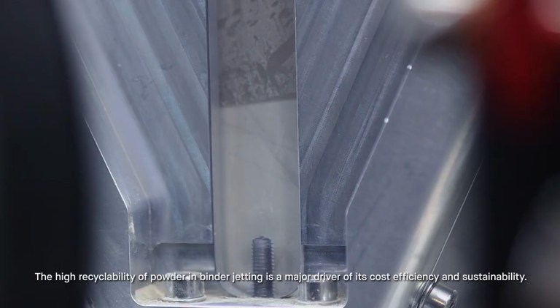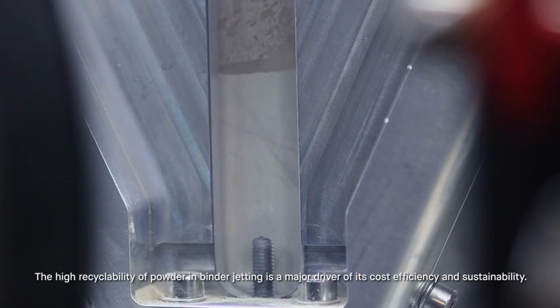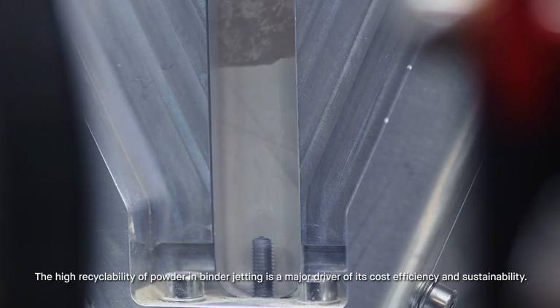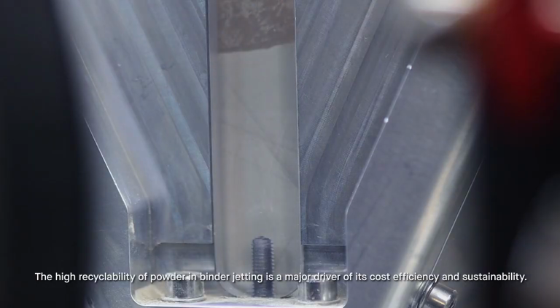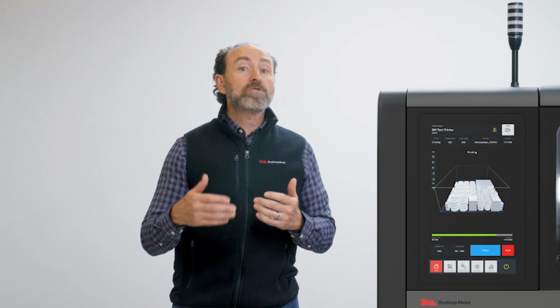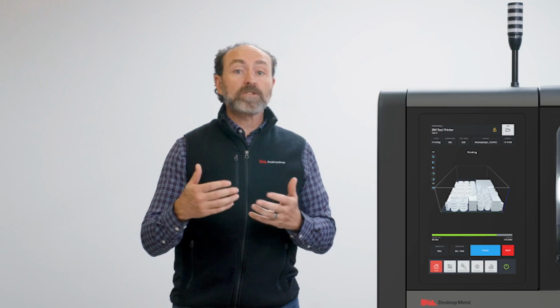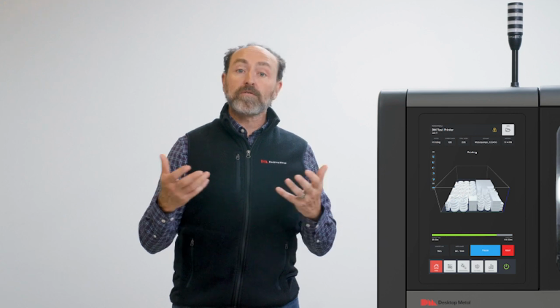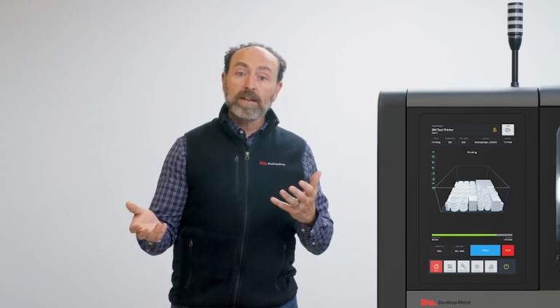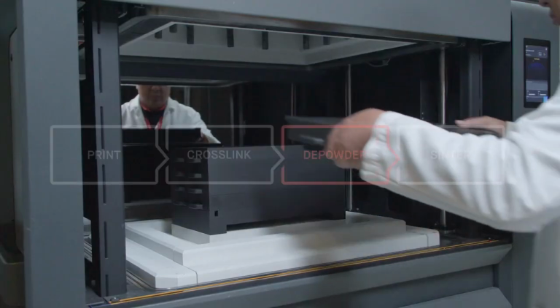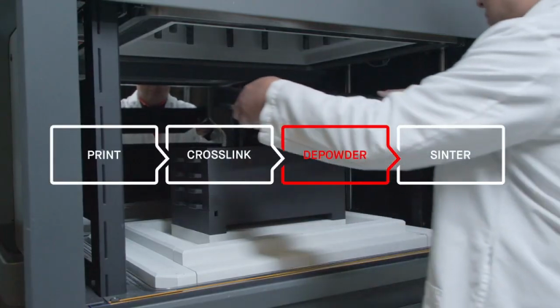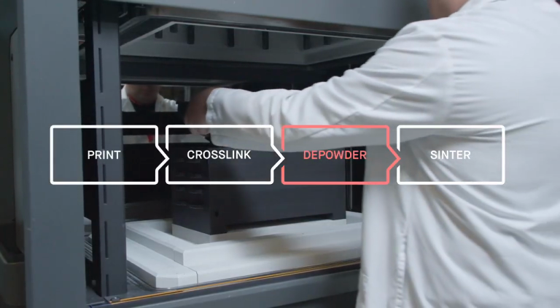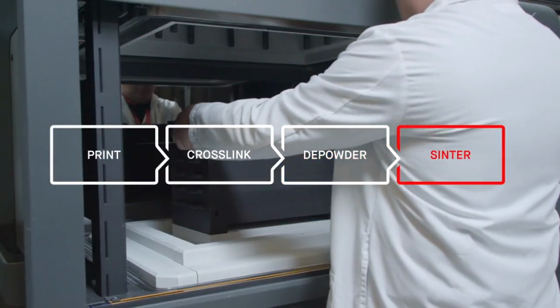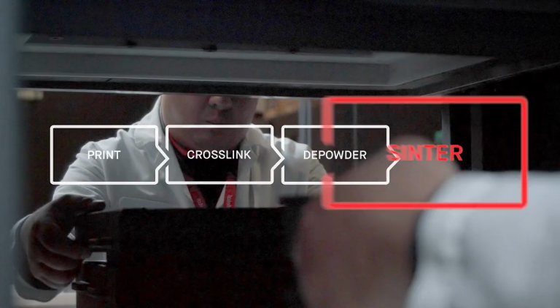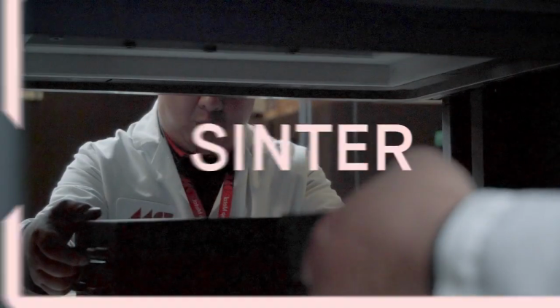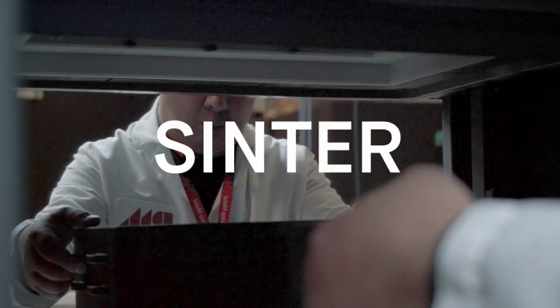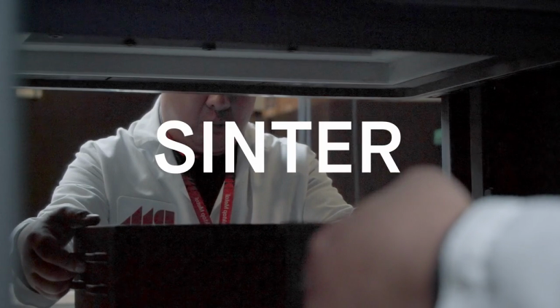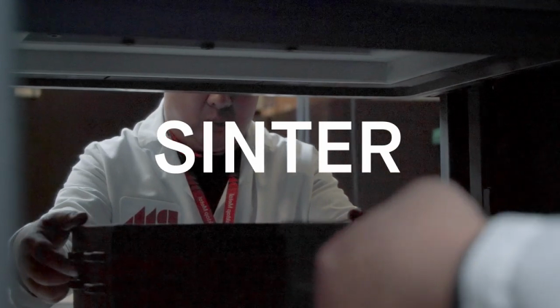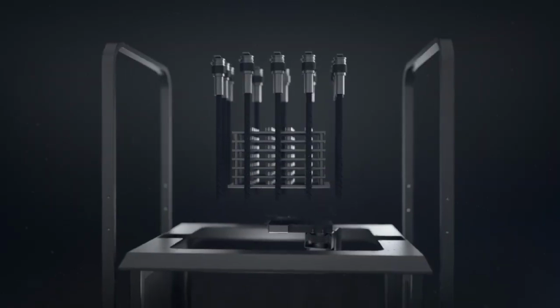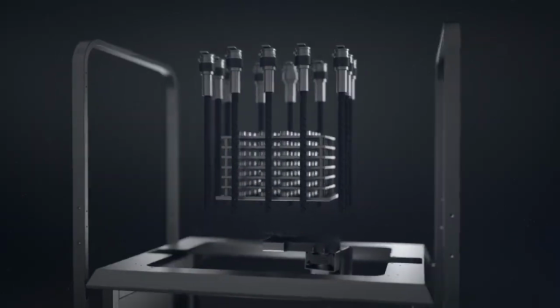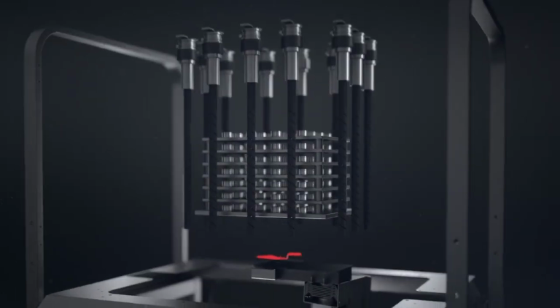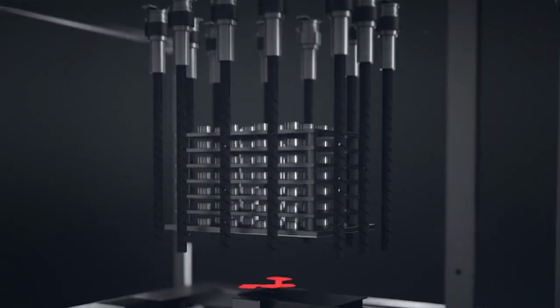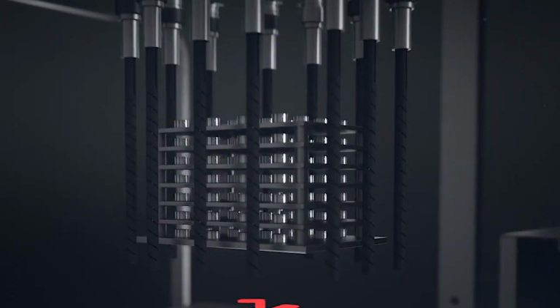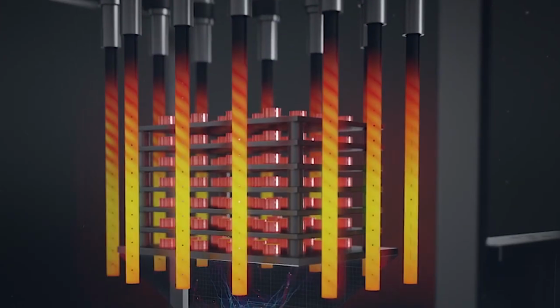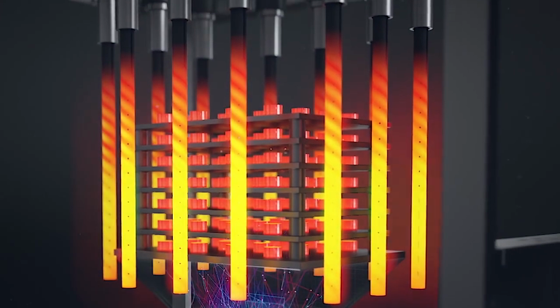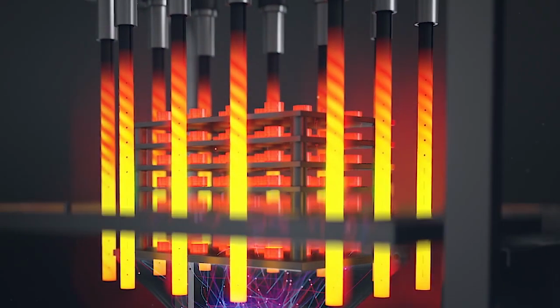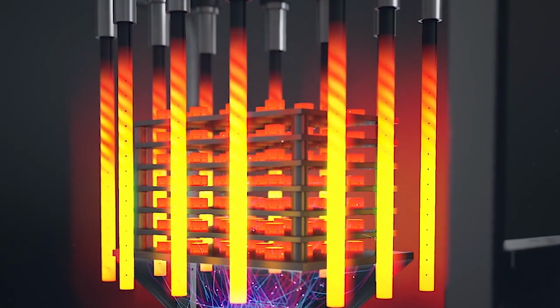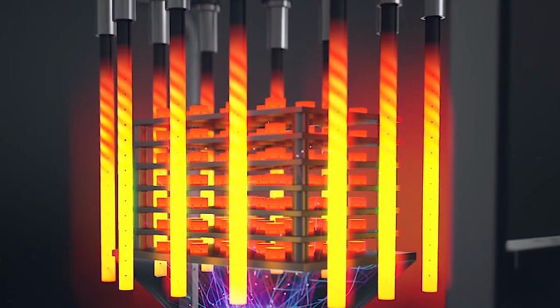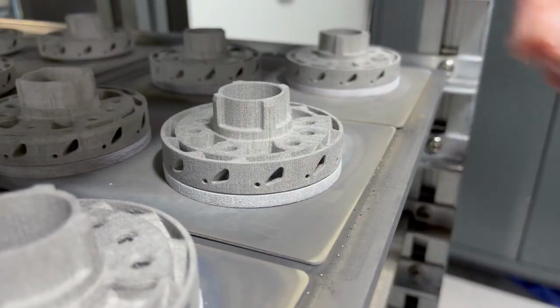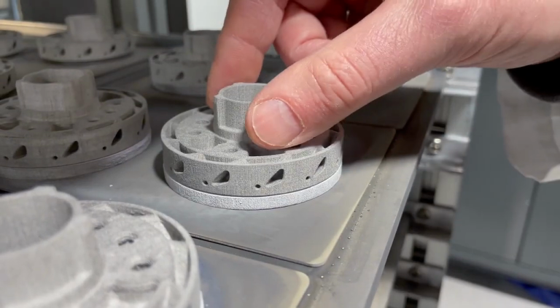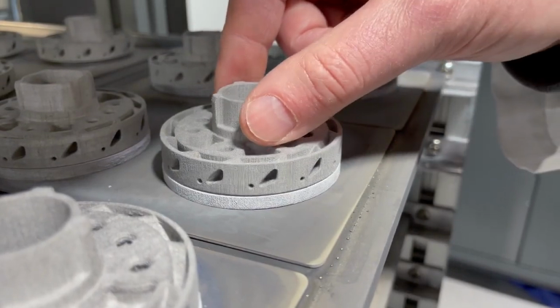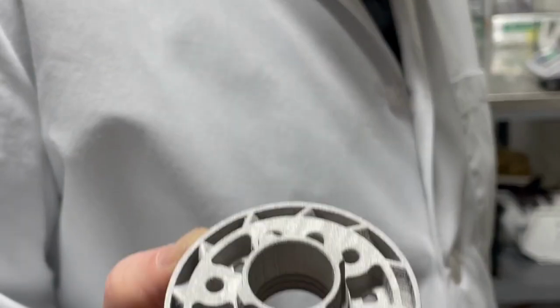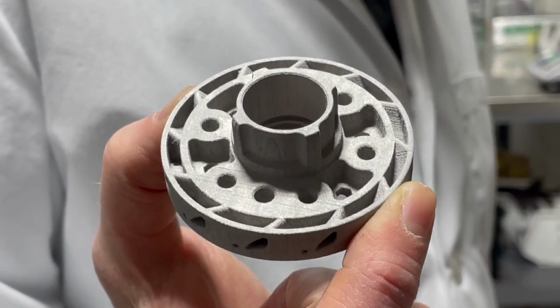For most metals, those green bodies are then further cleaned prior to sintering in a high-temperature furnace. Sintering fuses the metal particles together into a final metal object that is dense, accurate, and can be machined.